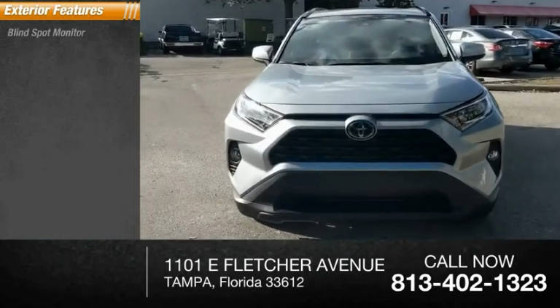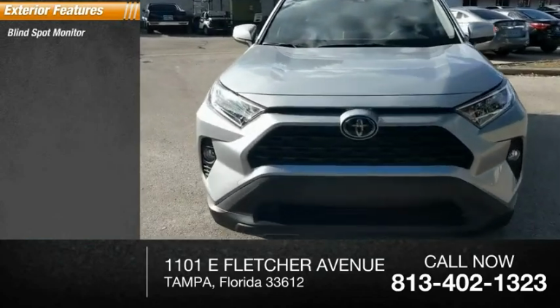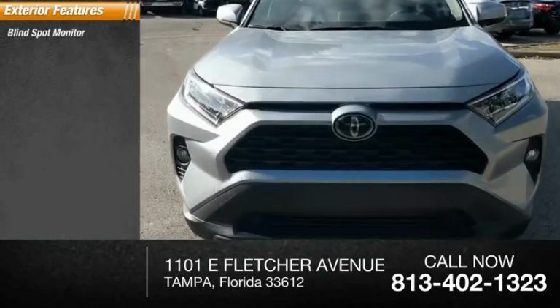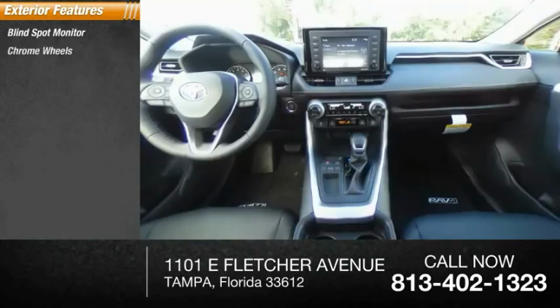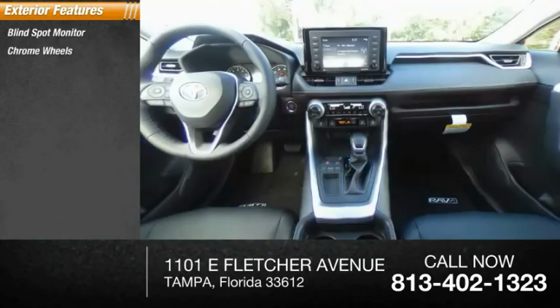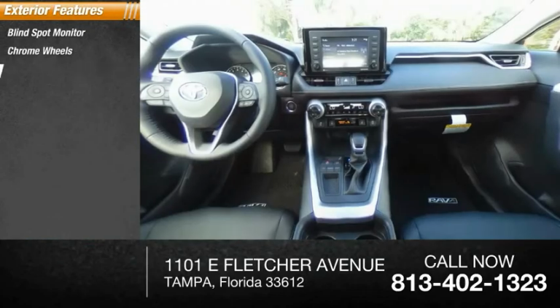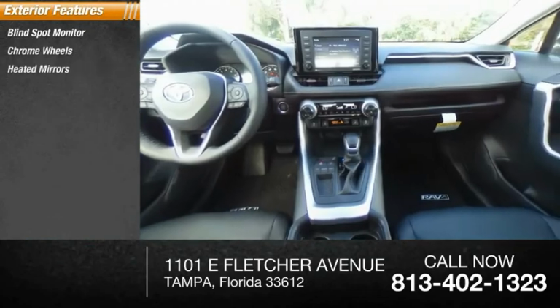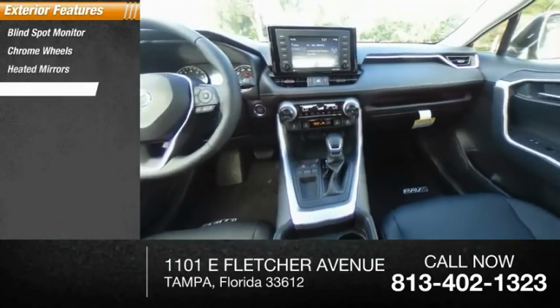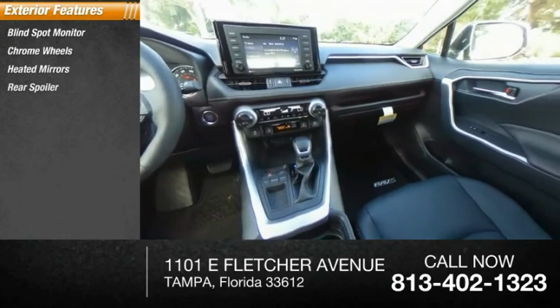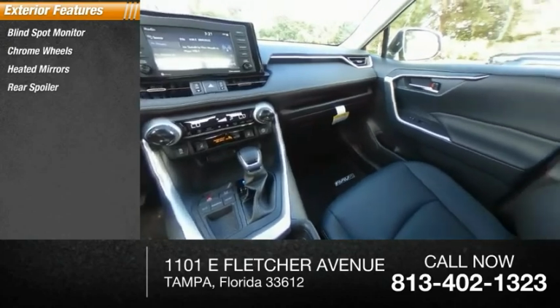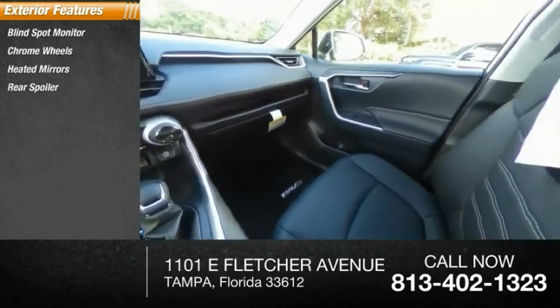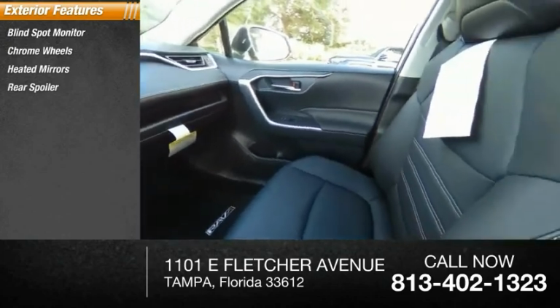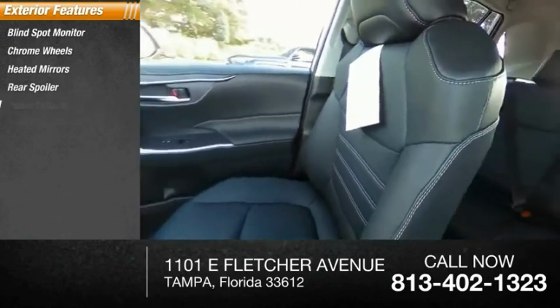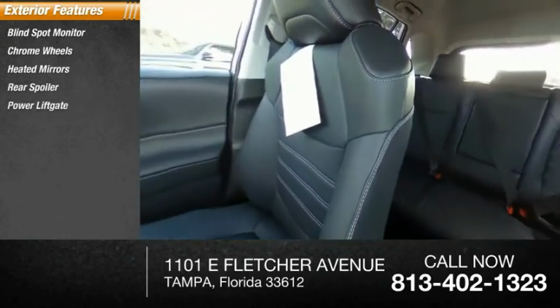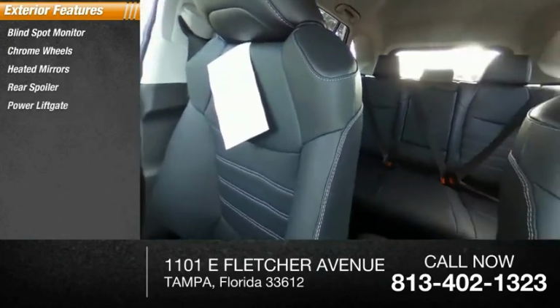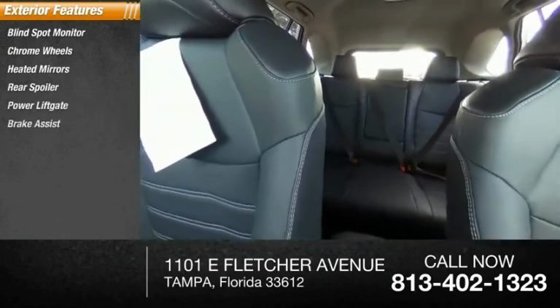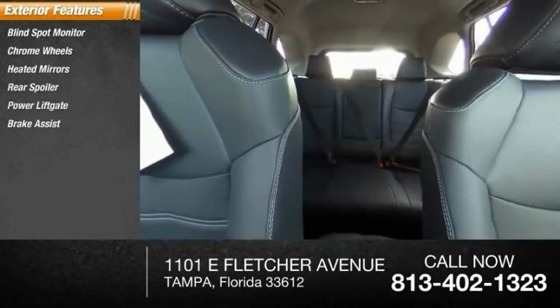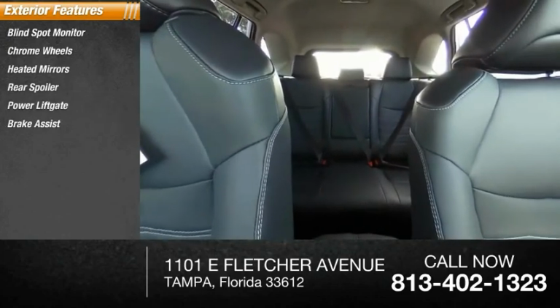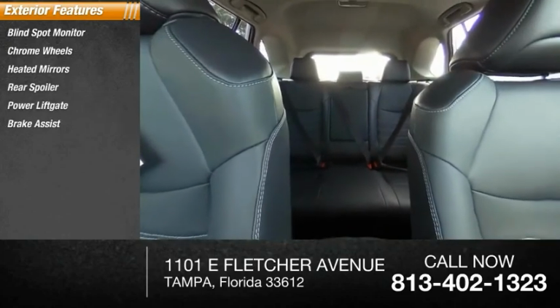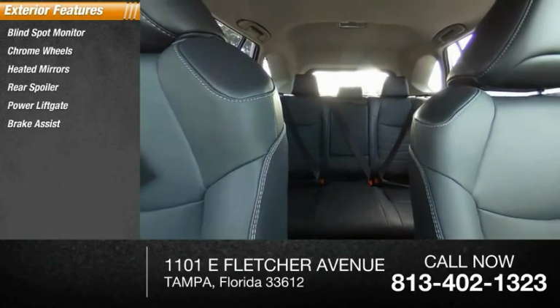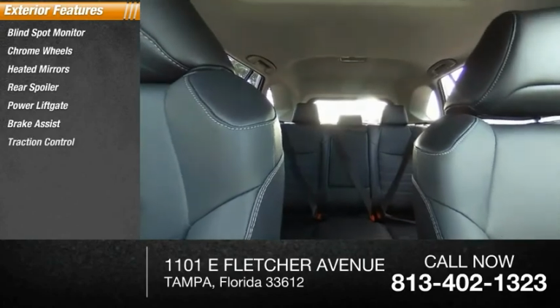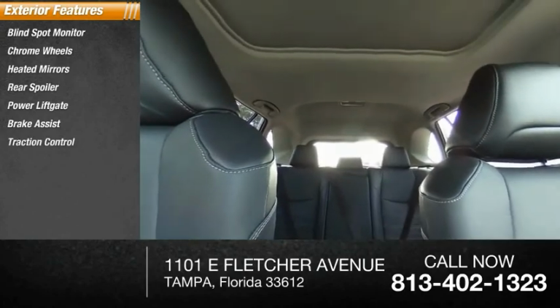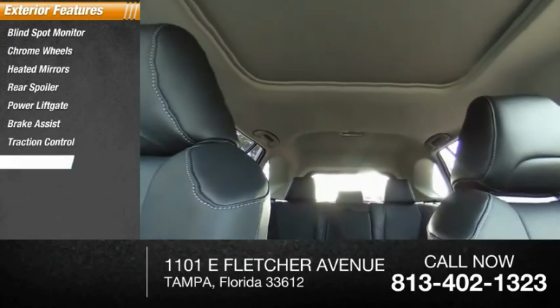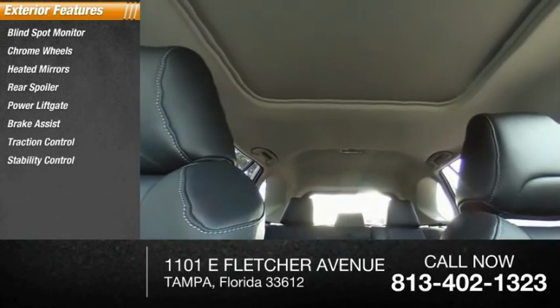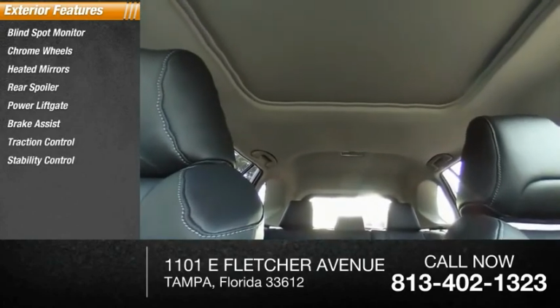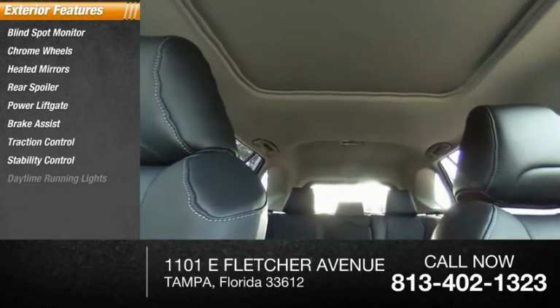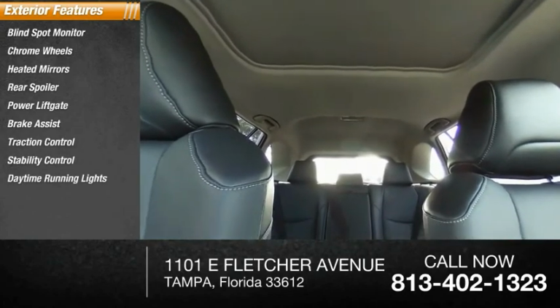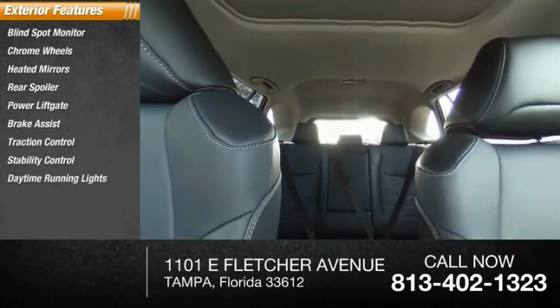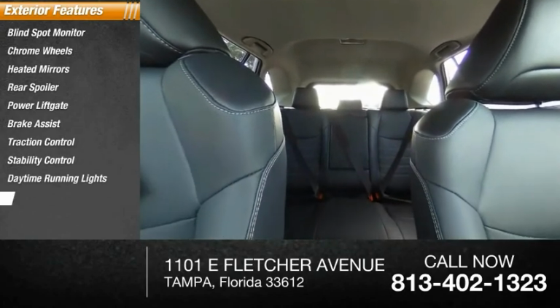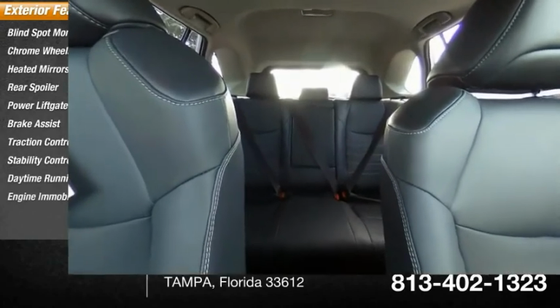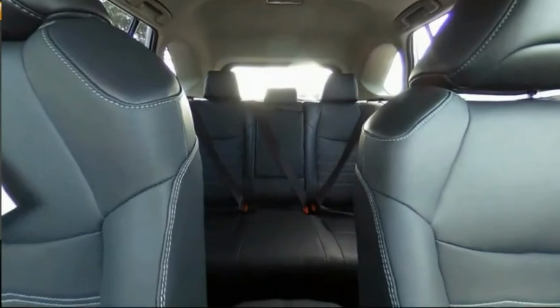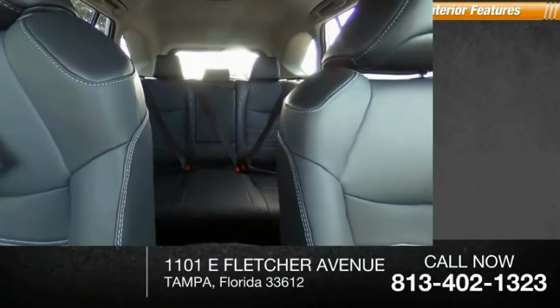Blind spot monitor, chrome wheels, heated mirrors, rear spoiler, power lift gate, brake assist, traction control, stability control, daytime running lights, engine immobilizer.